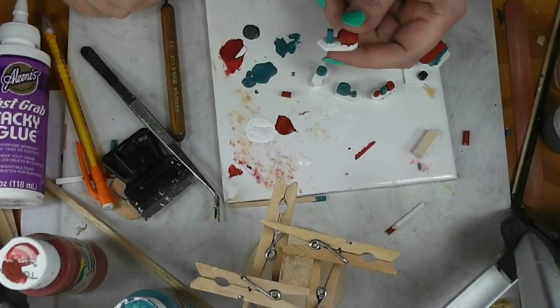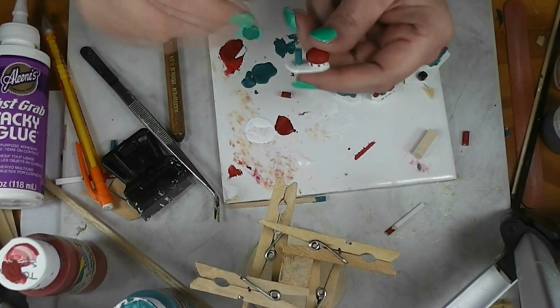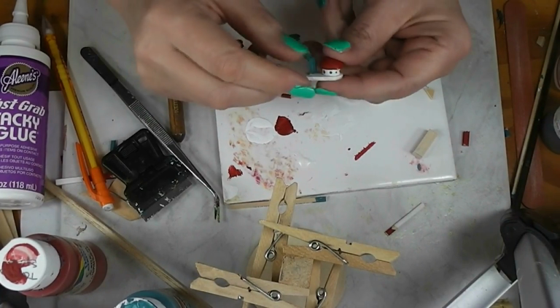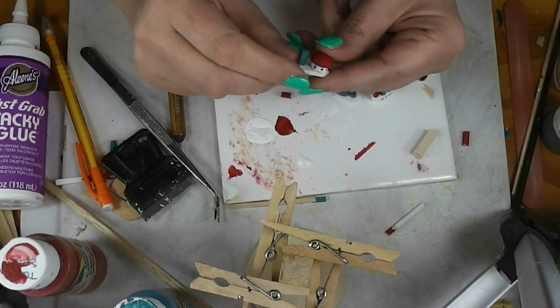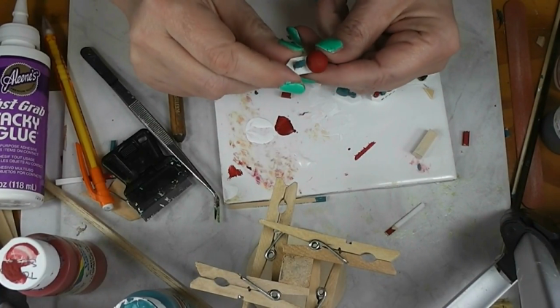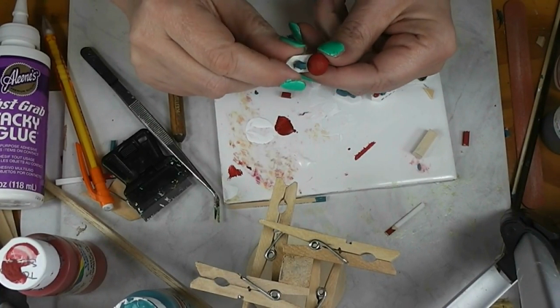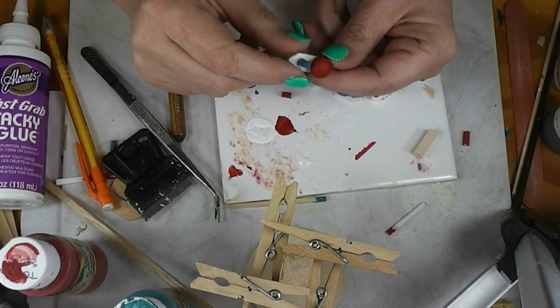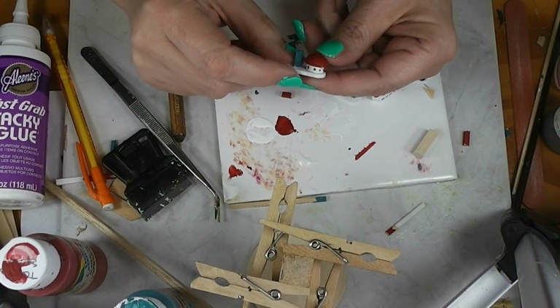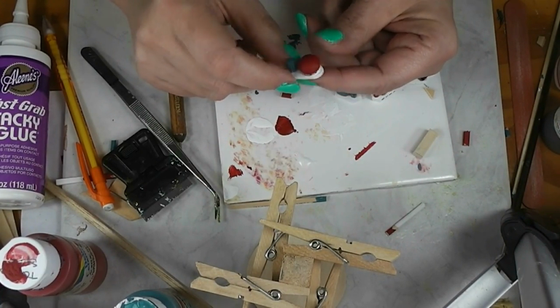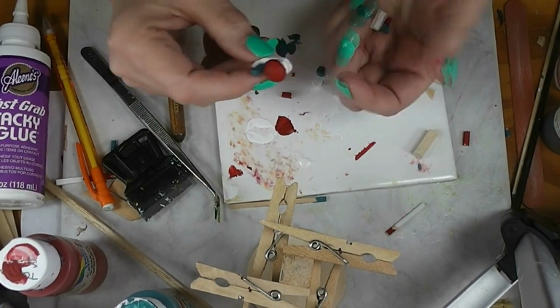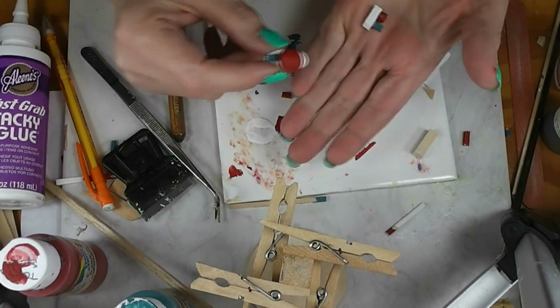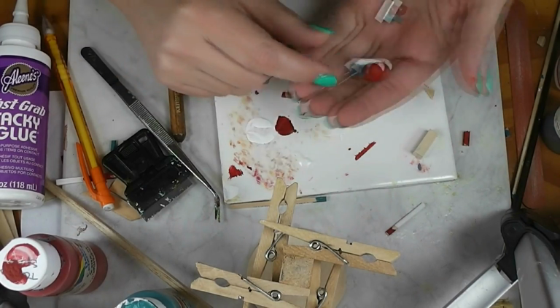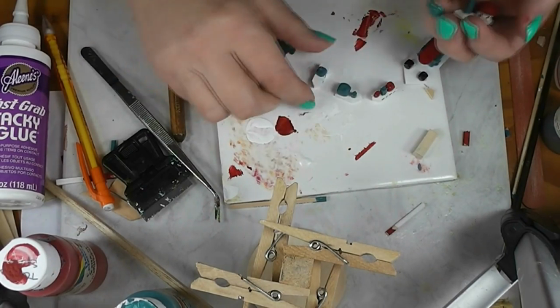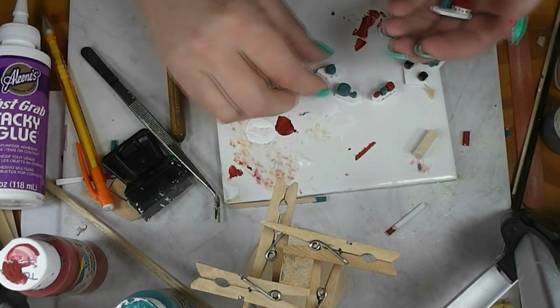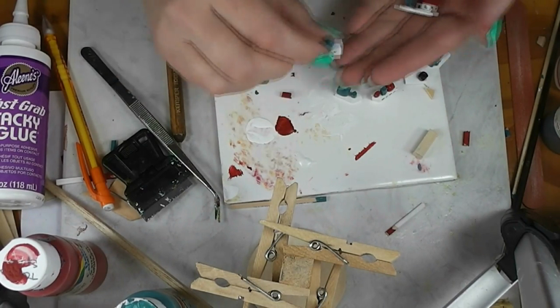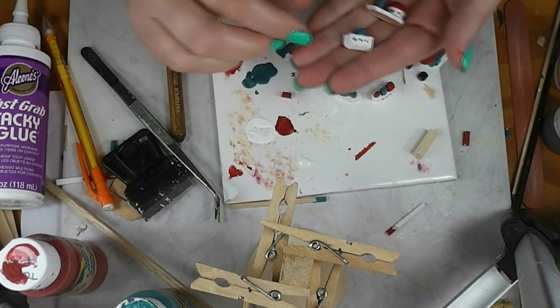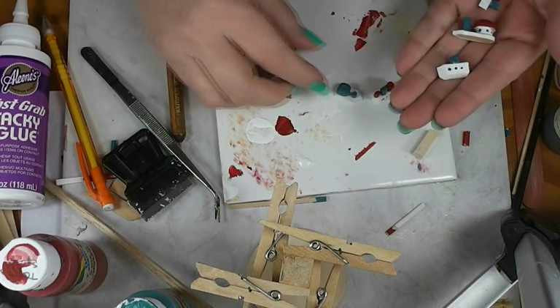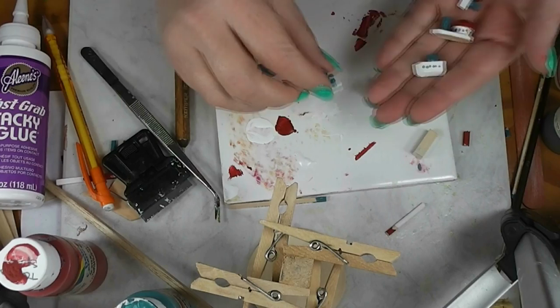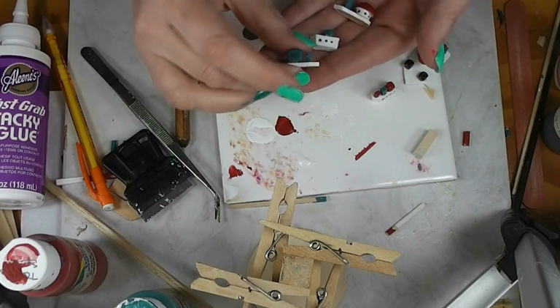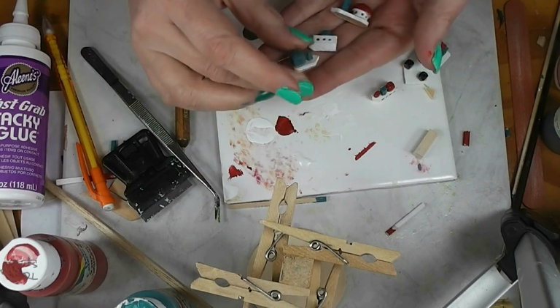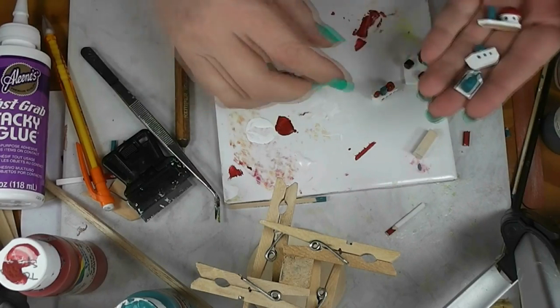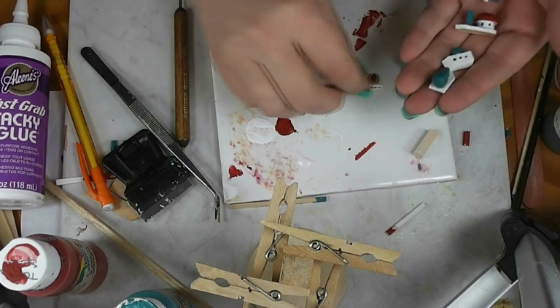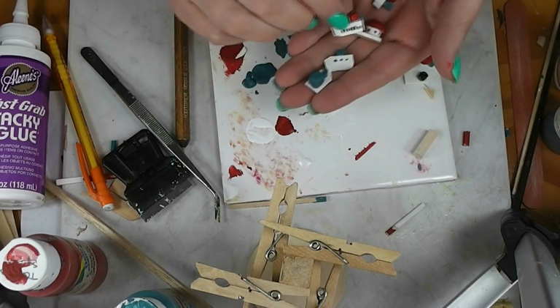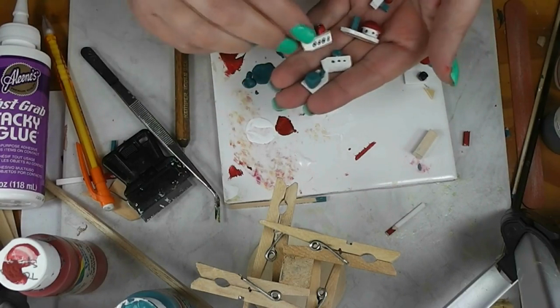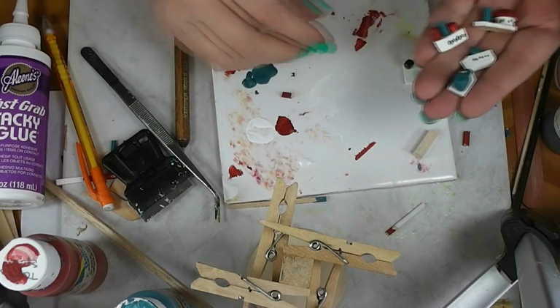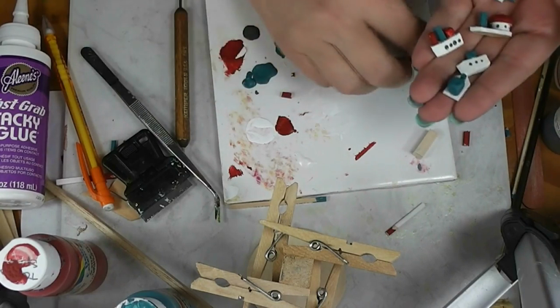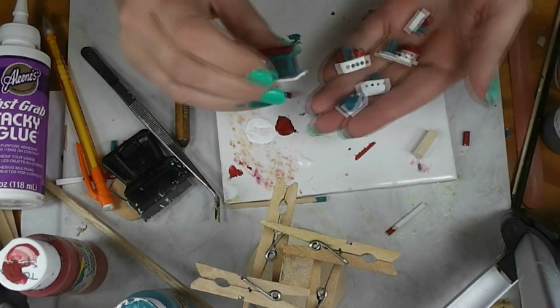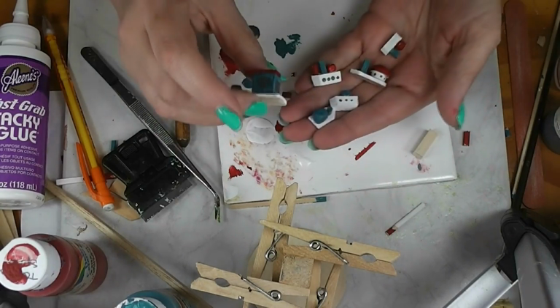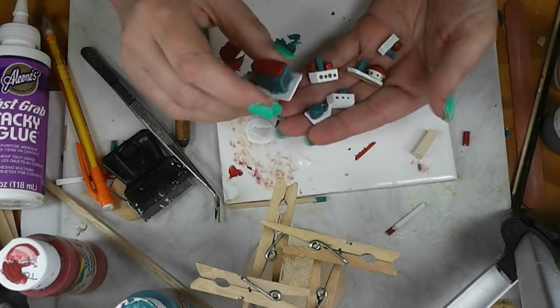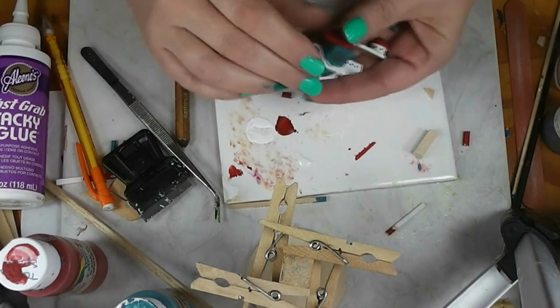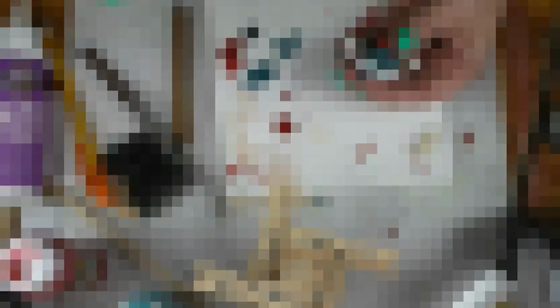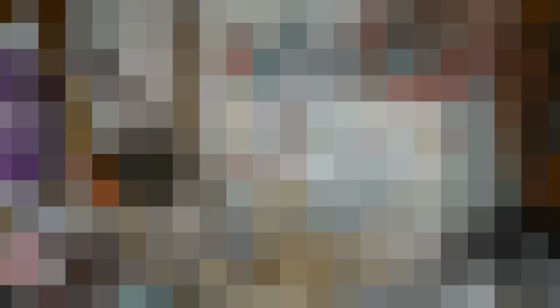Today I'm raiding the wood scrap bin and making some little boat models — tiny toy boats for the dolls in the dollhouse. Stay tuned and see how fun and easy this project is.